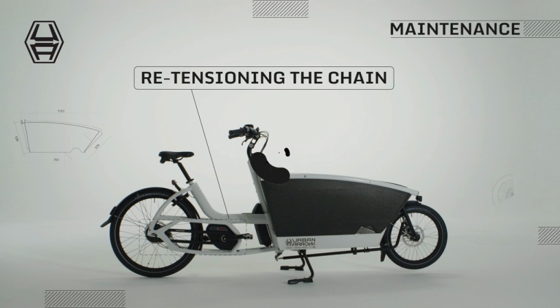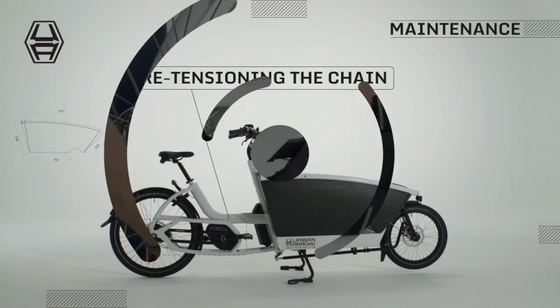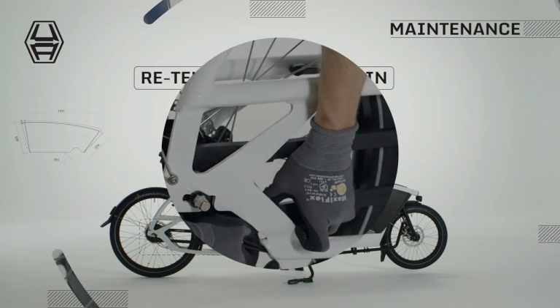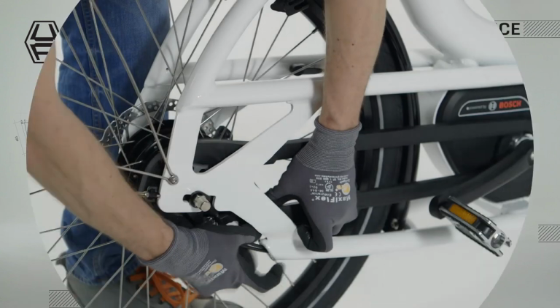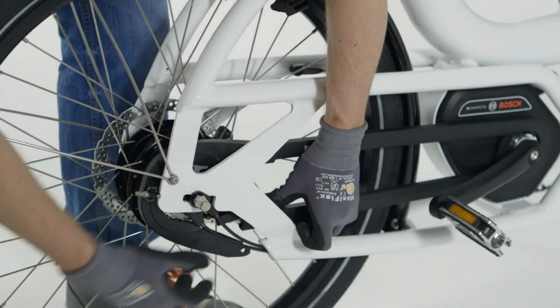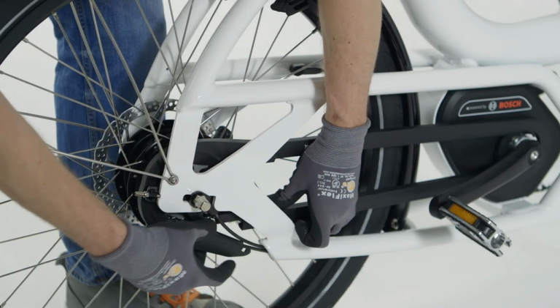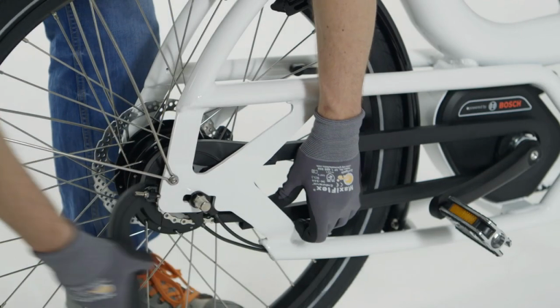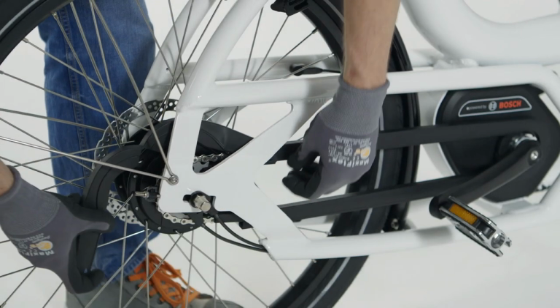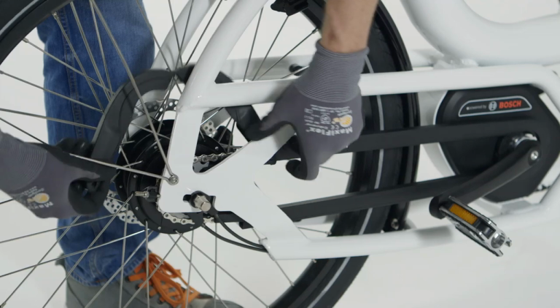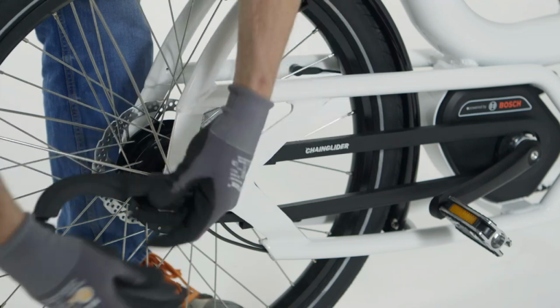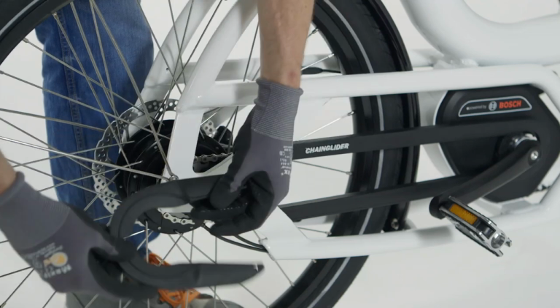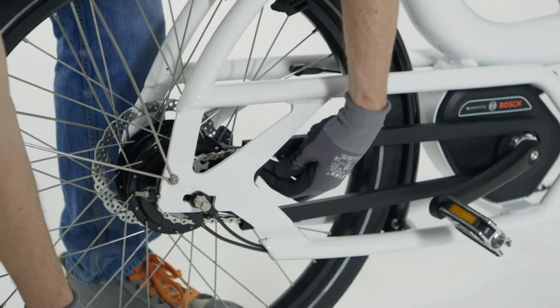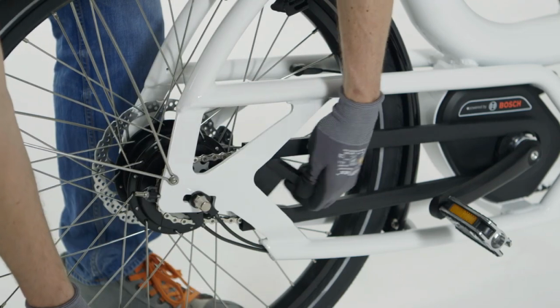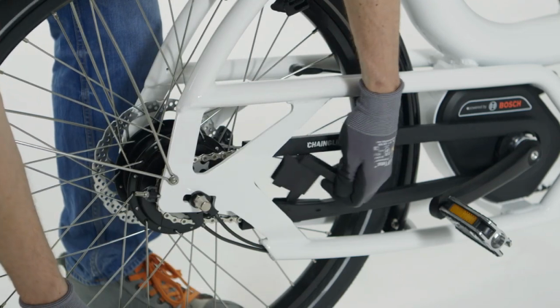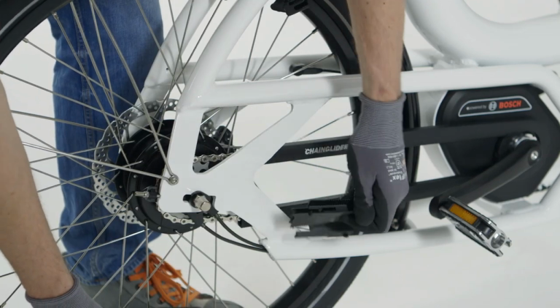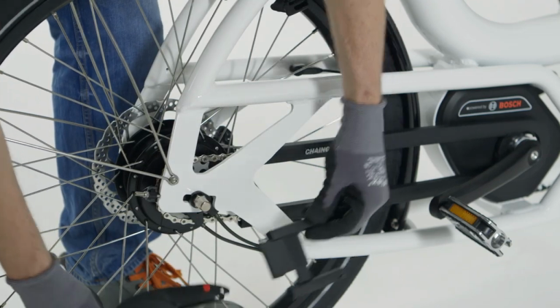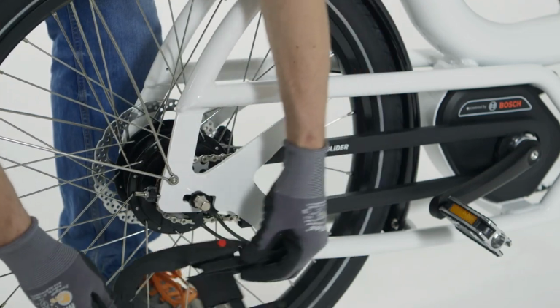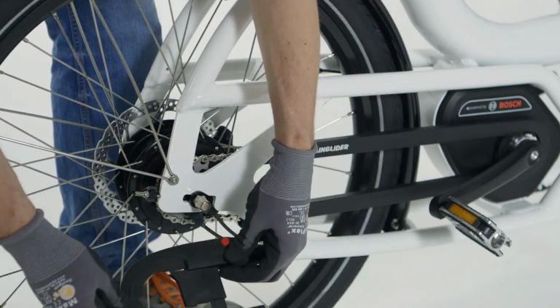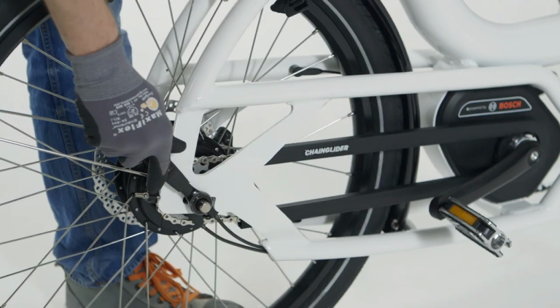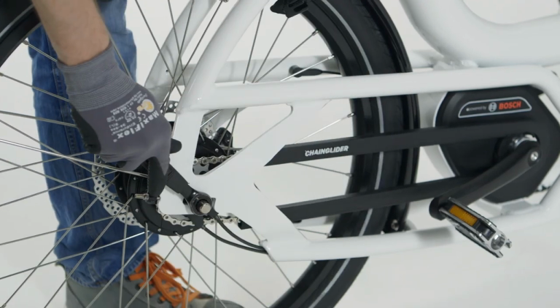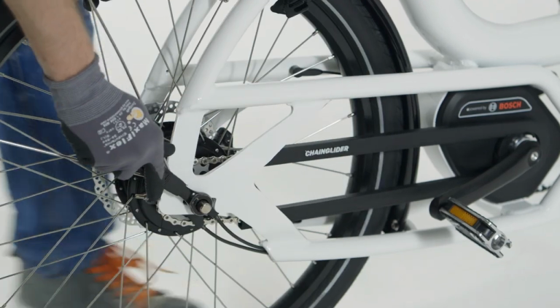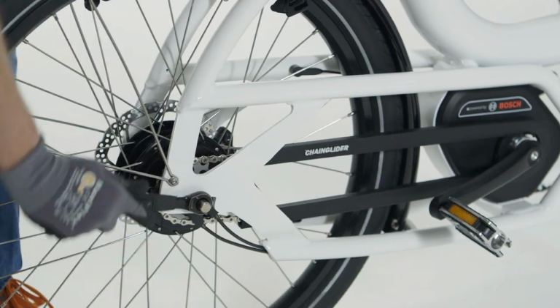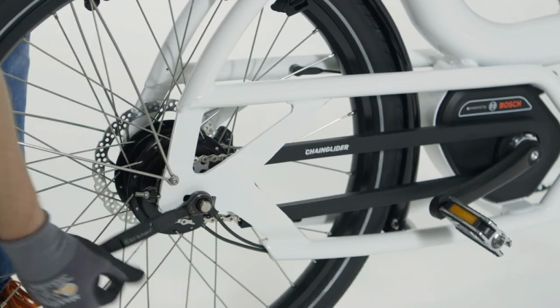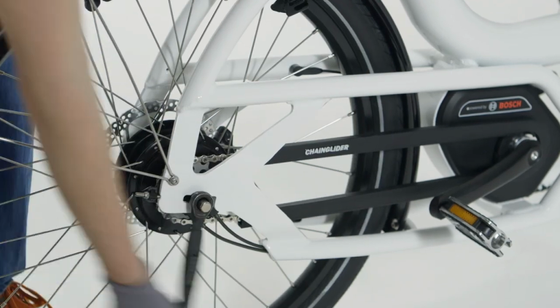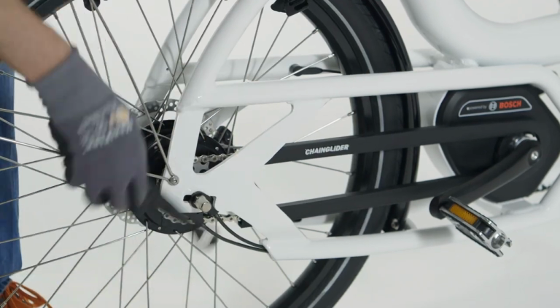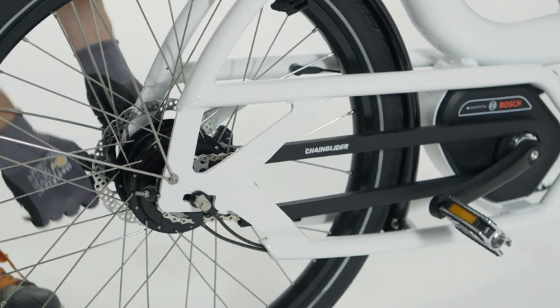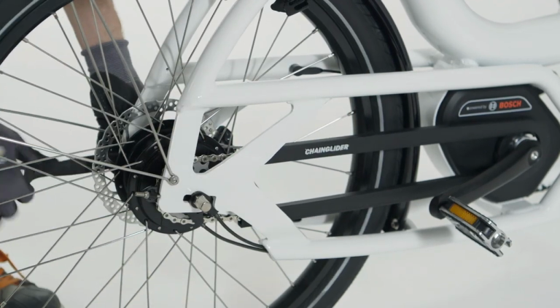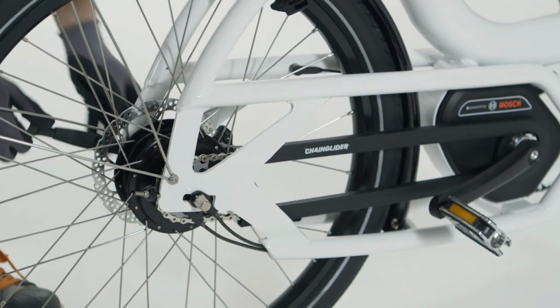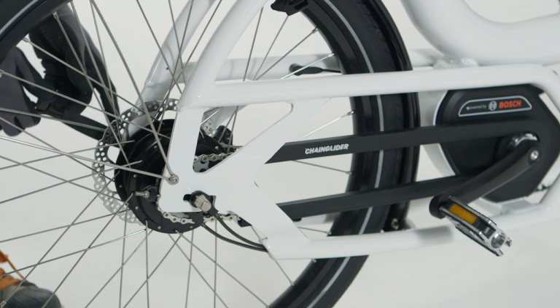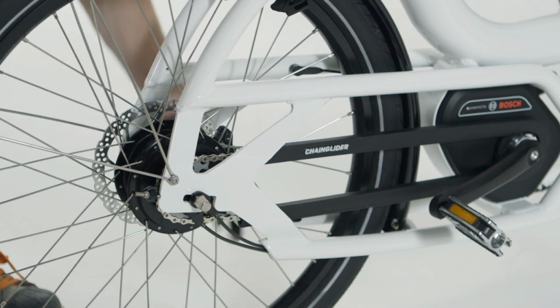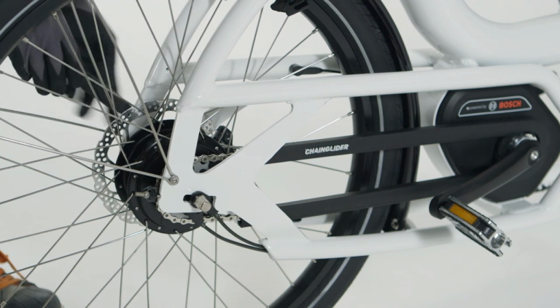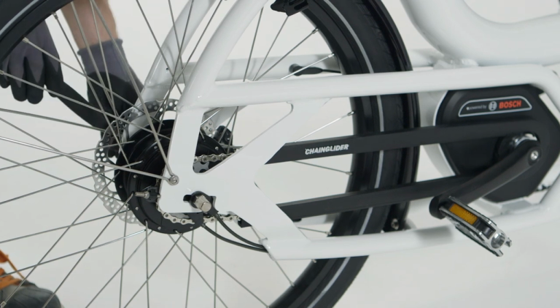To re-tension the chain, remove the rear part of the Hebe chain glider. Use a 50mm ring spanner to loosen both axle nuts one full turn.